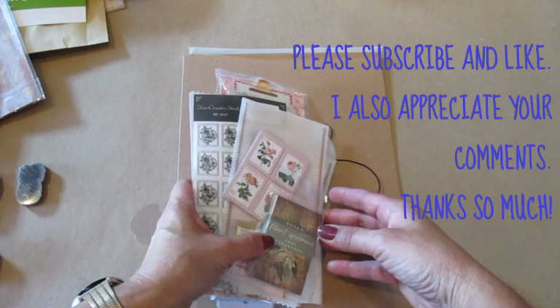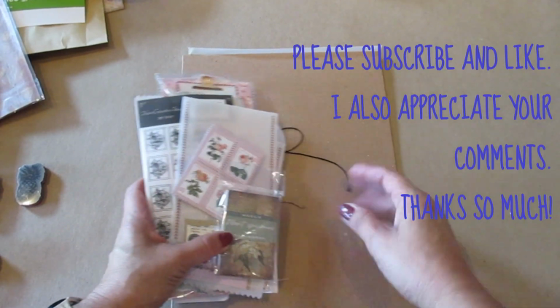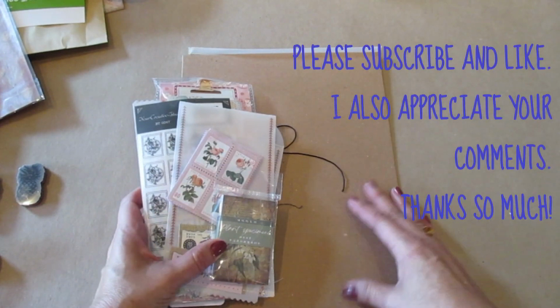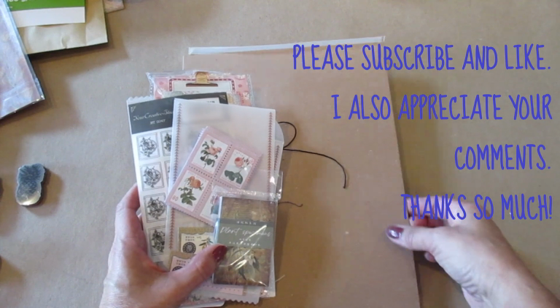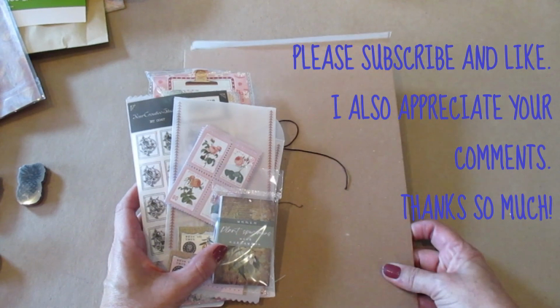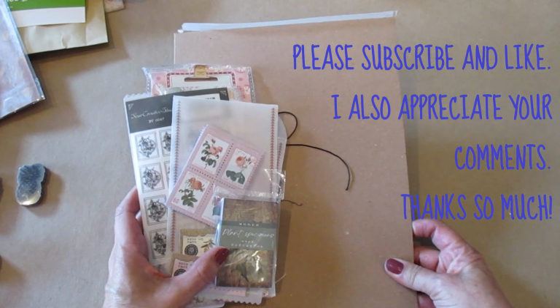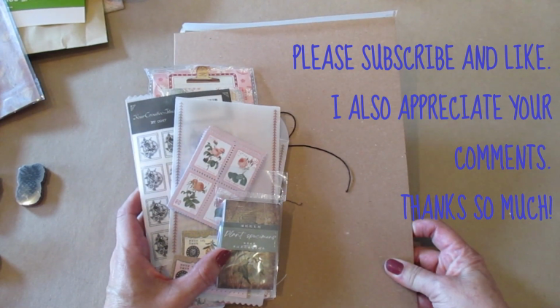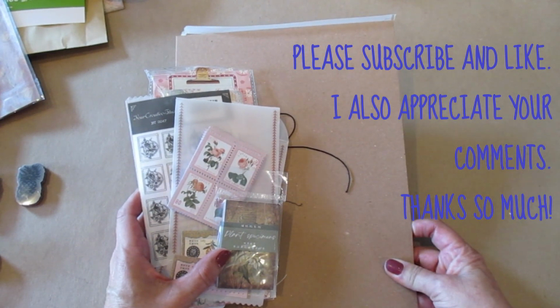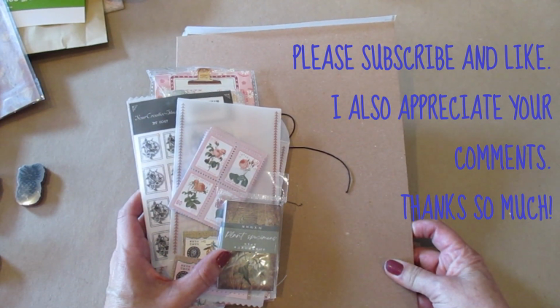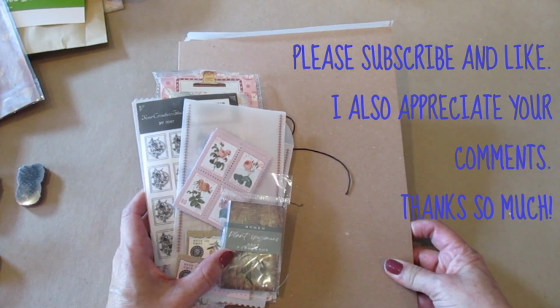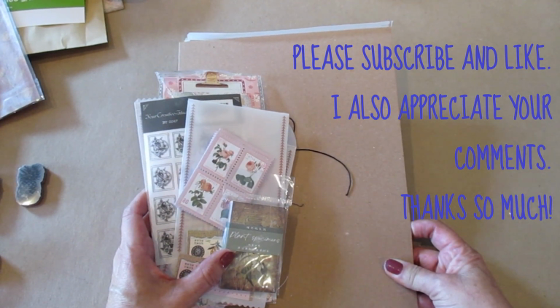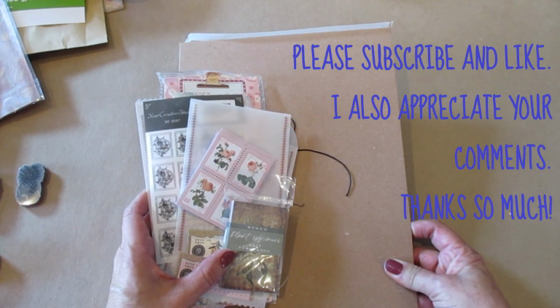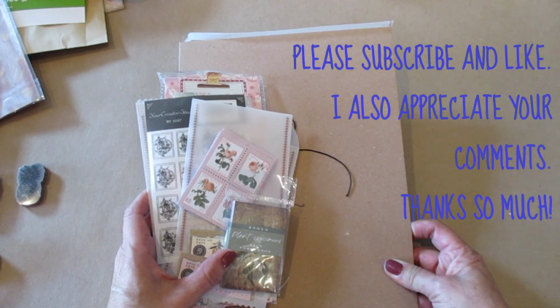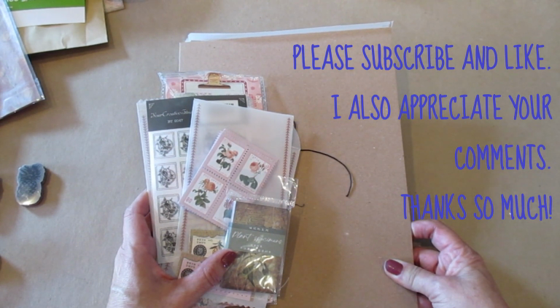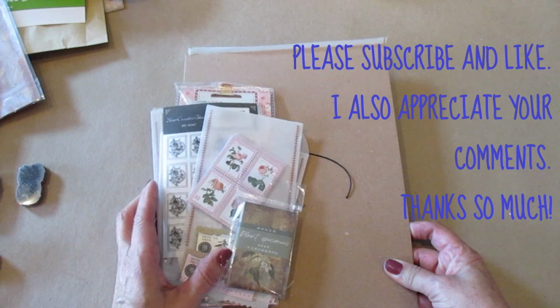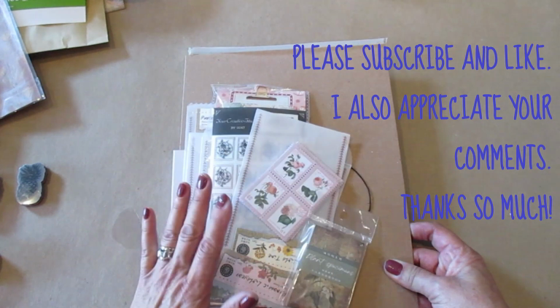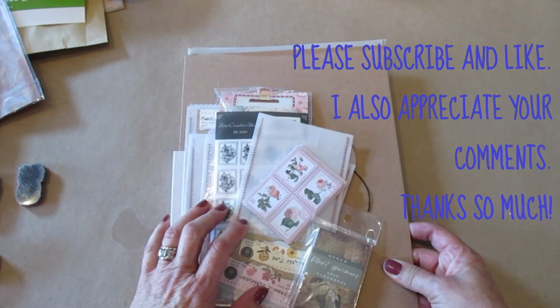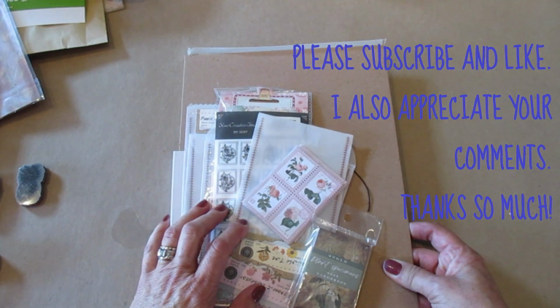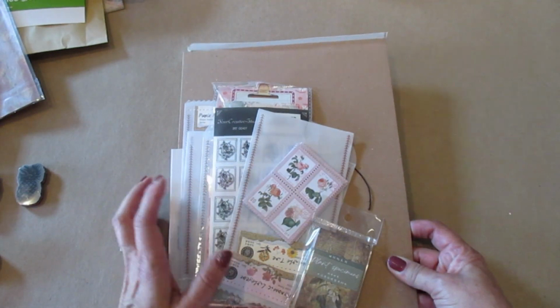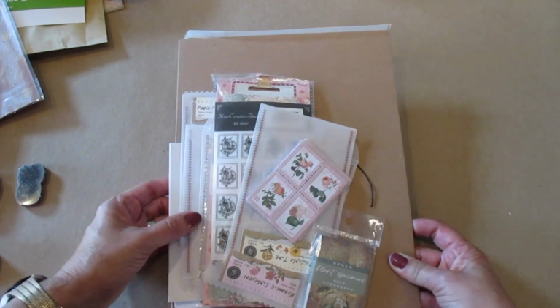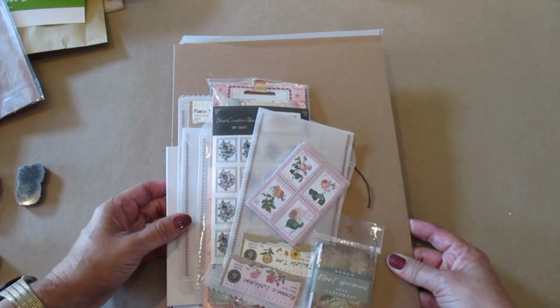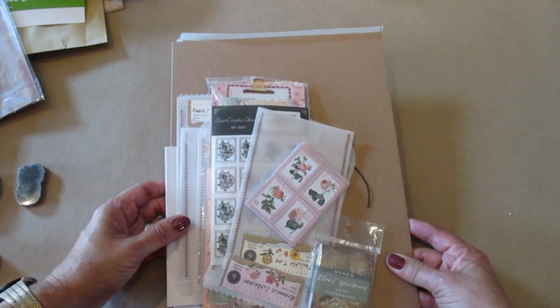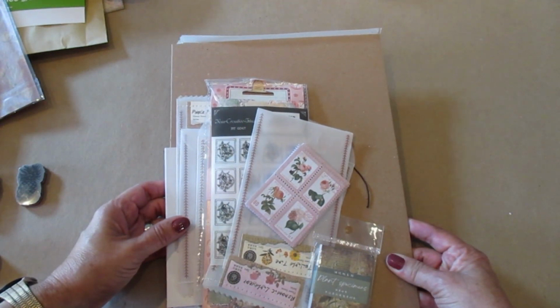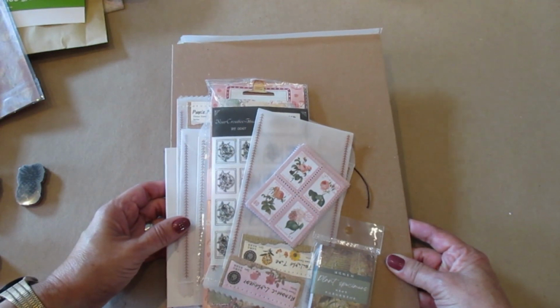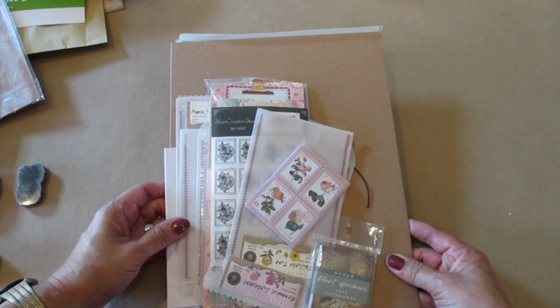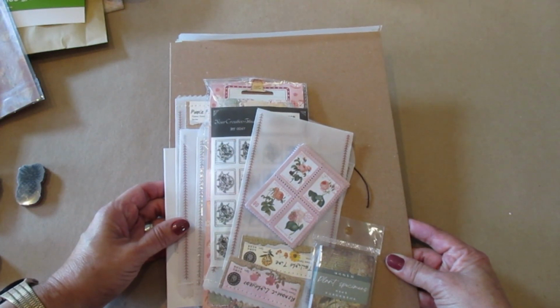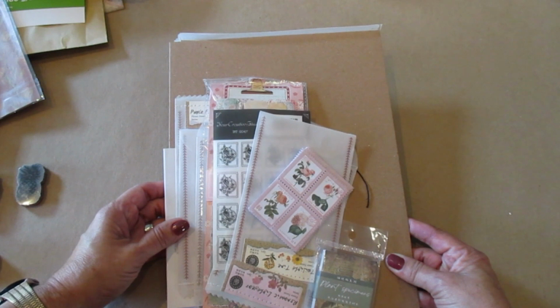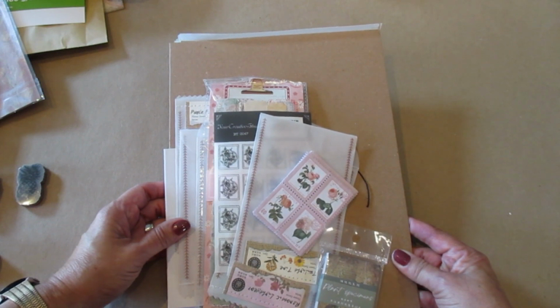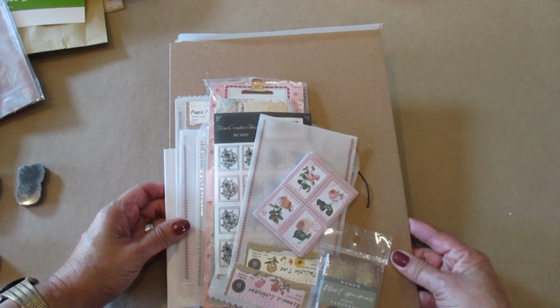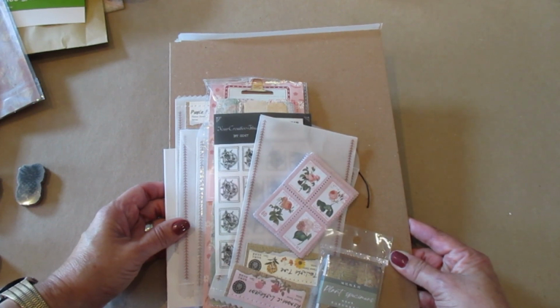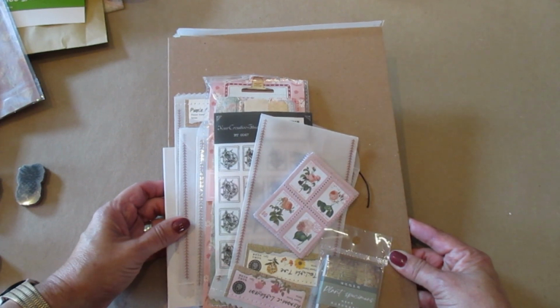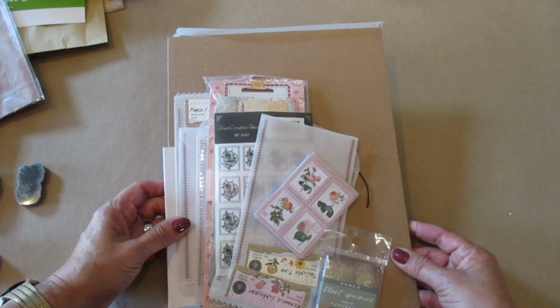So bear with me. Thank you so much. If you're not a subscriber, please consider being one, and for those of you who are subscribers, thank you so much for your support. And as always, I love any comments. Thank you so much. Fall is in the air, so have a great day. Bye bye.